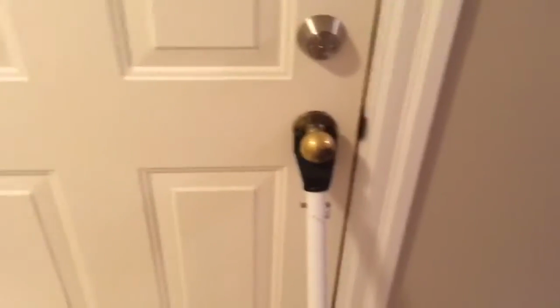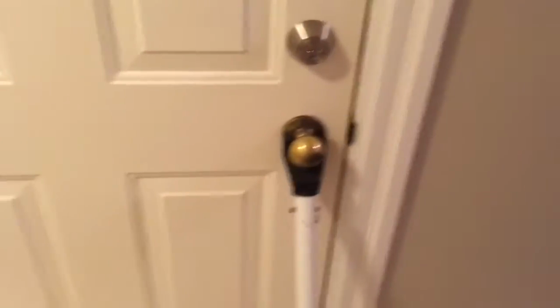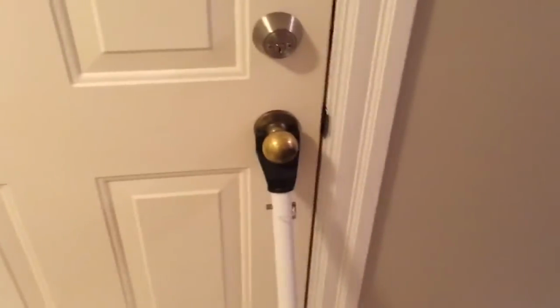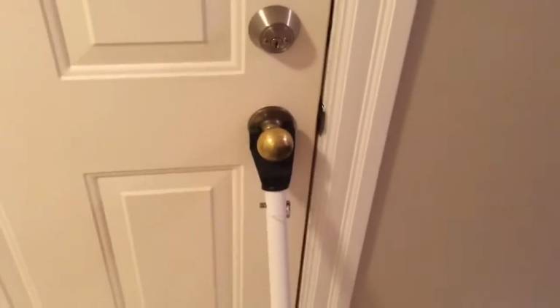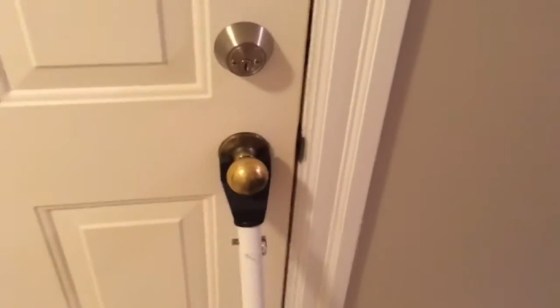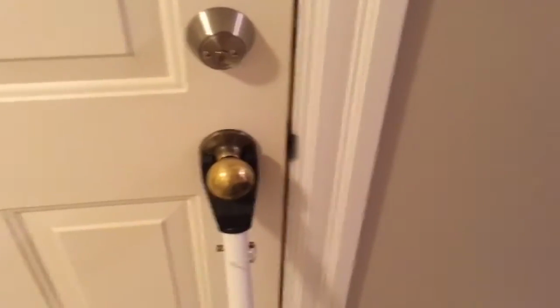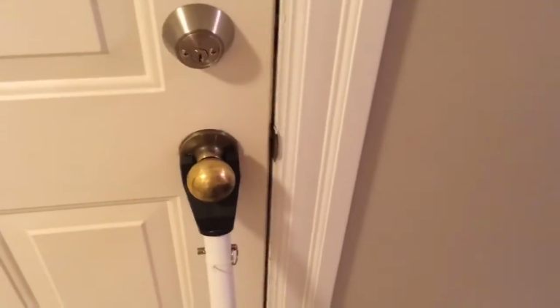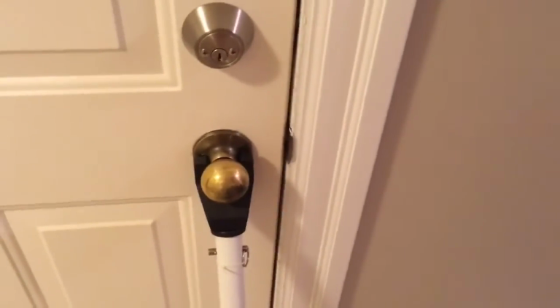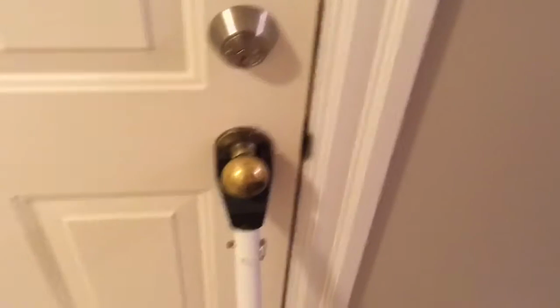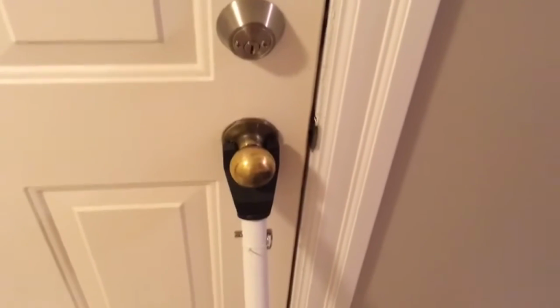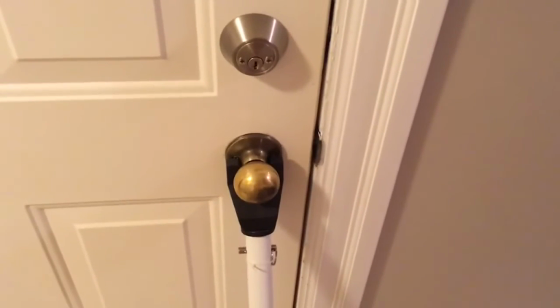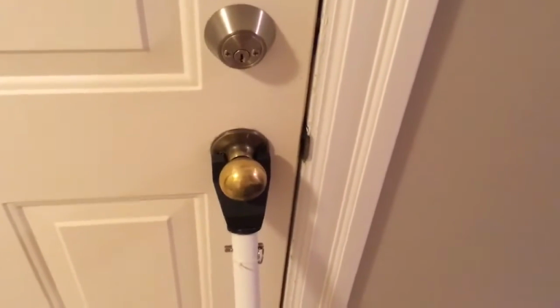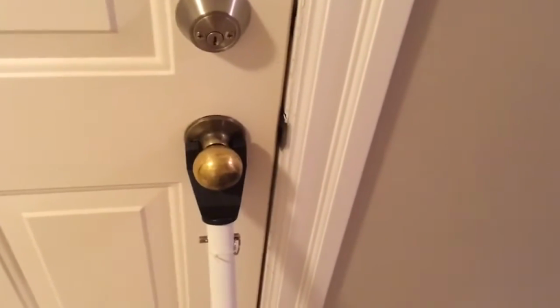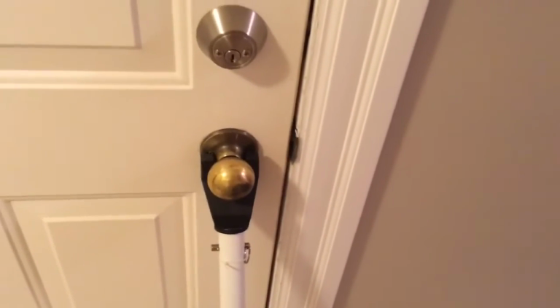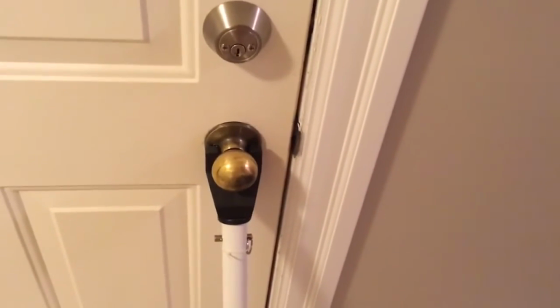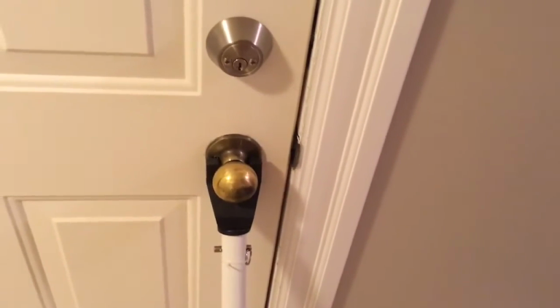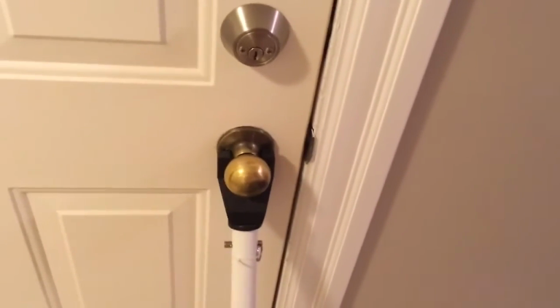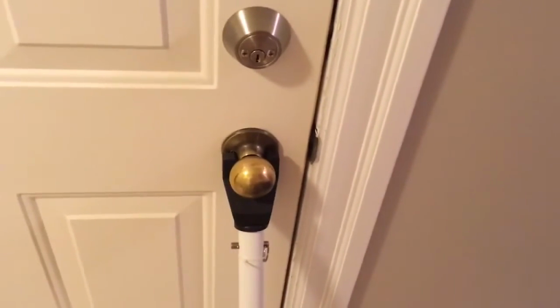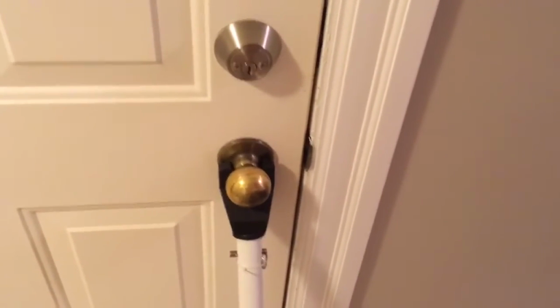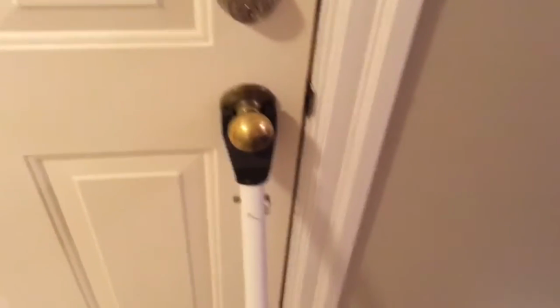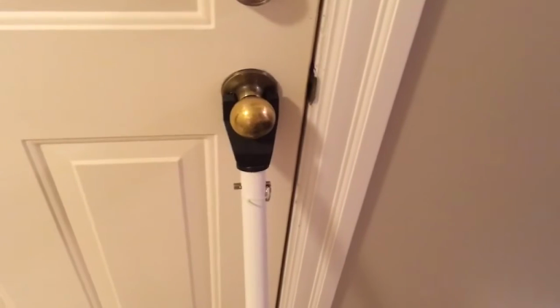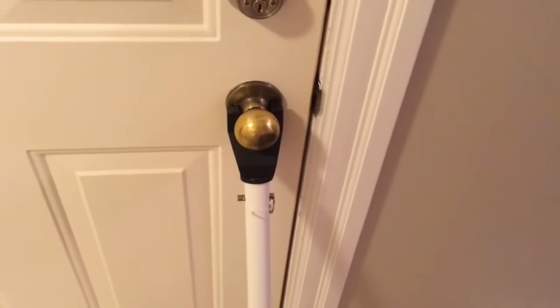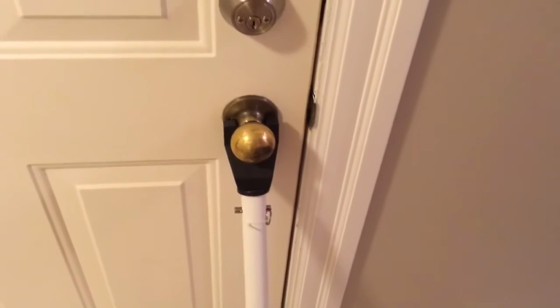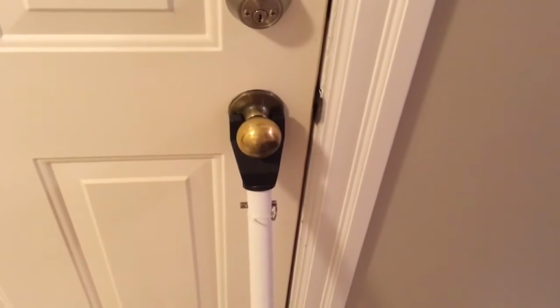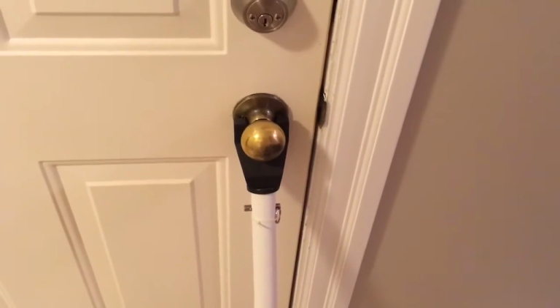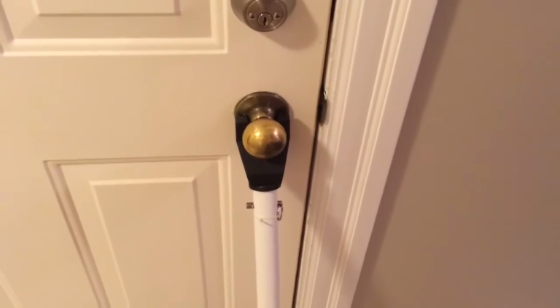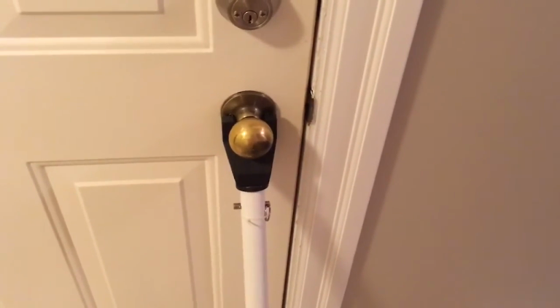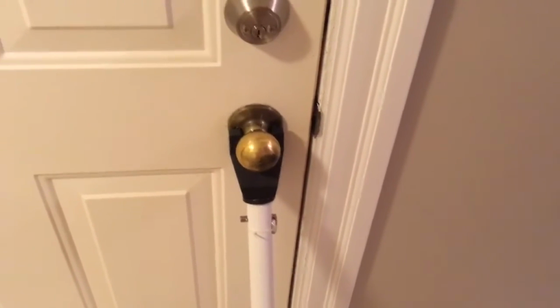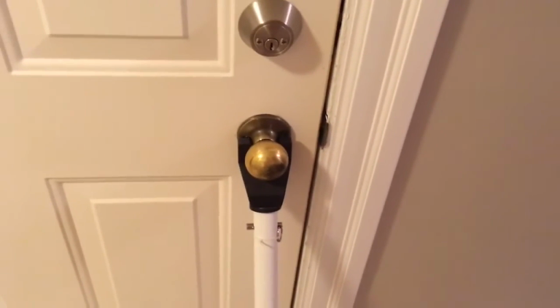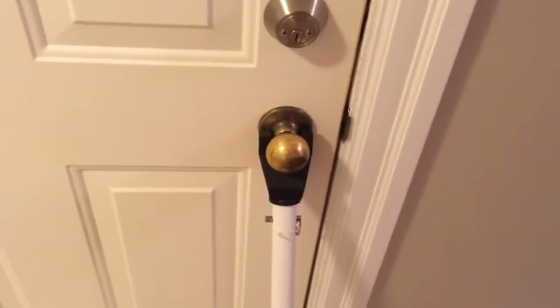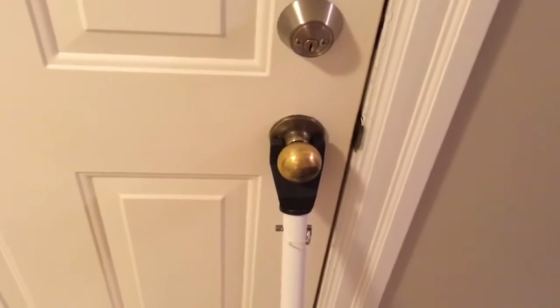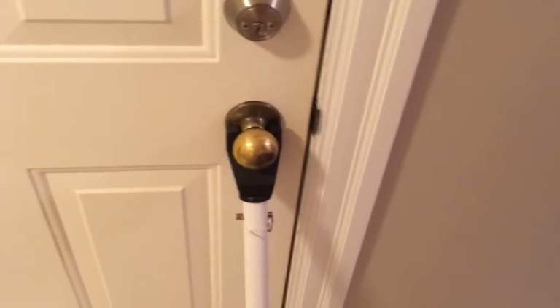Hey guys, Wild Willi here. We're going to talk about home security a little bit more. One of the biggest questions I get is about securing doors. We've already done a video on securing inward swinging doors — those are the doors that, like your front door, swing into your home.